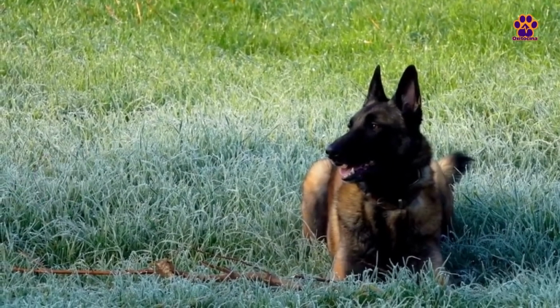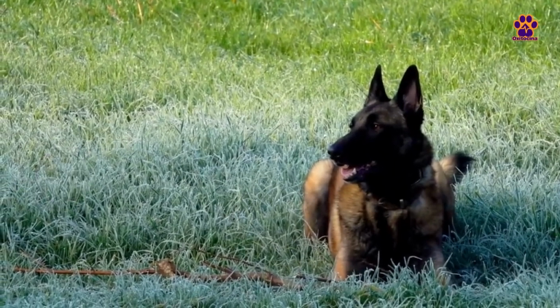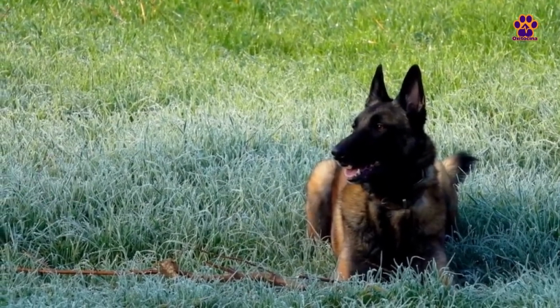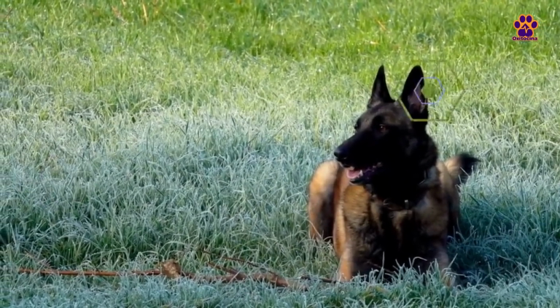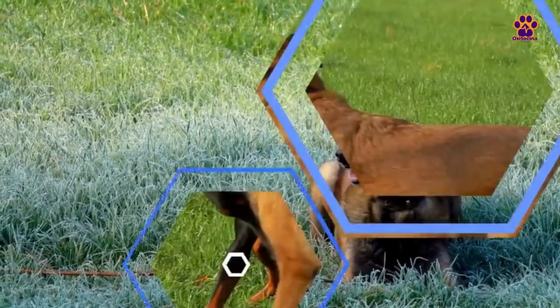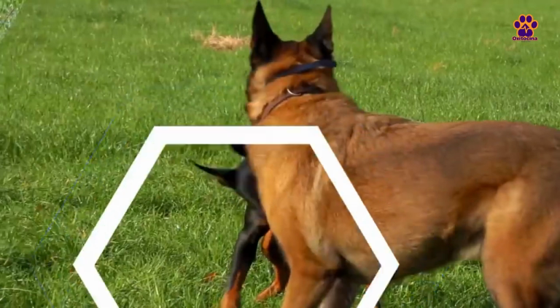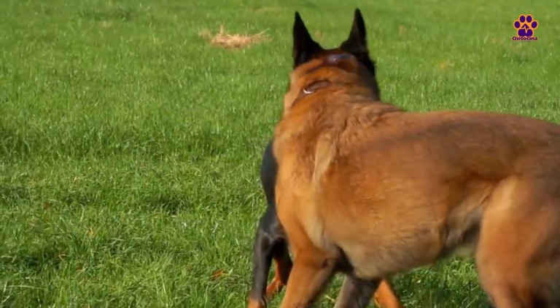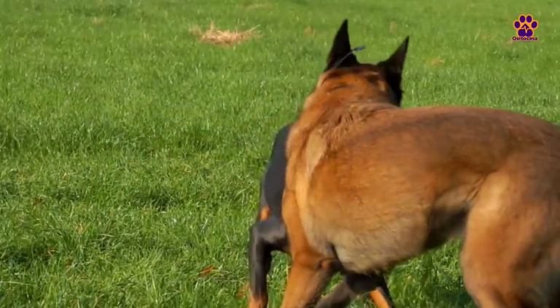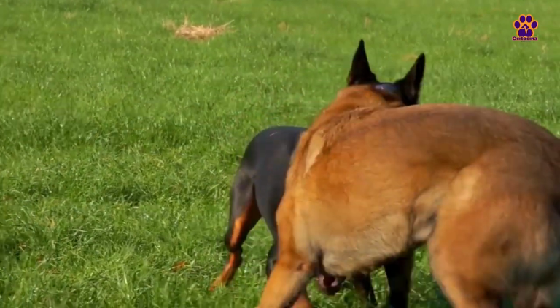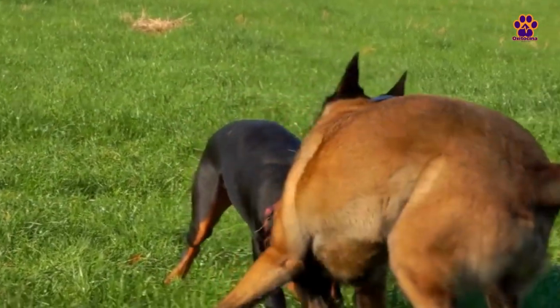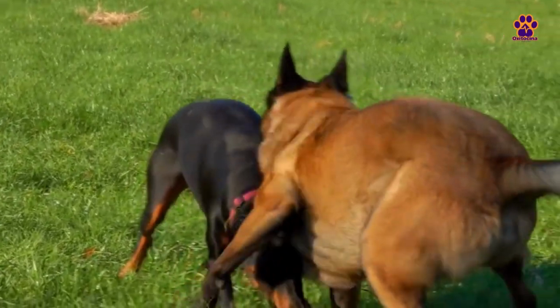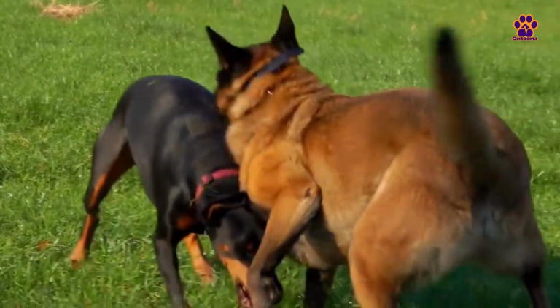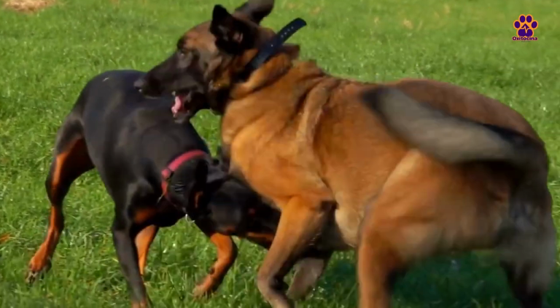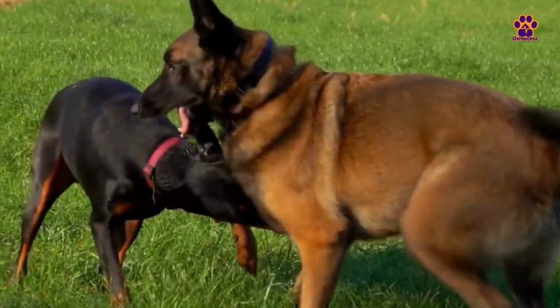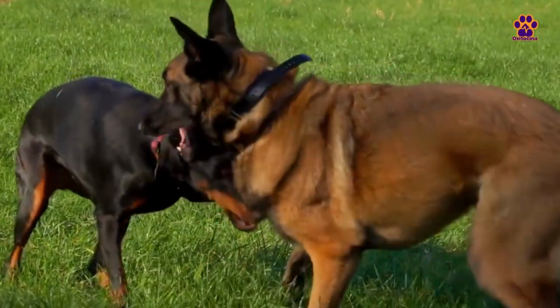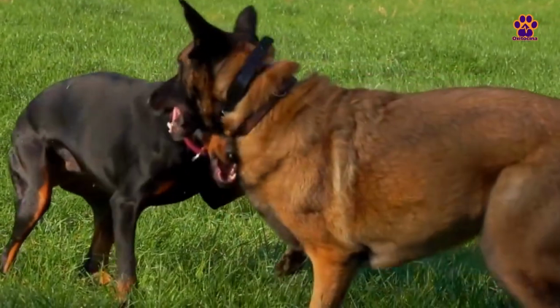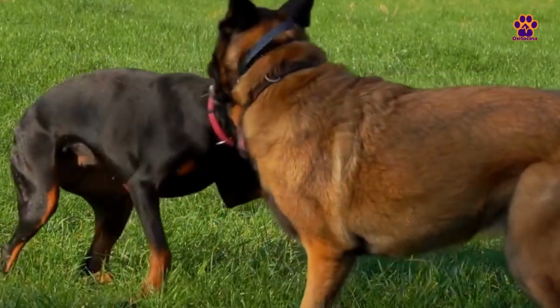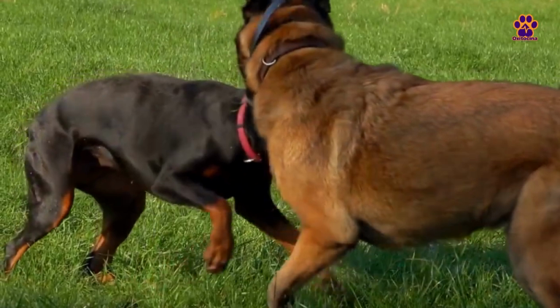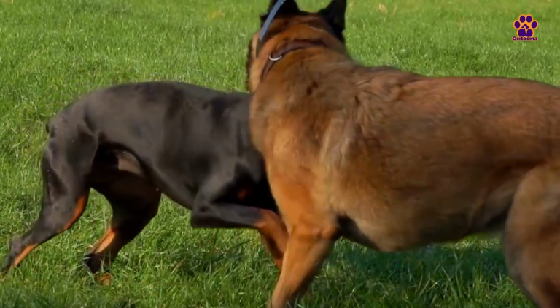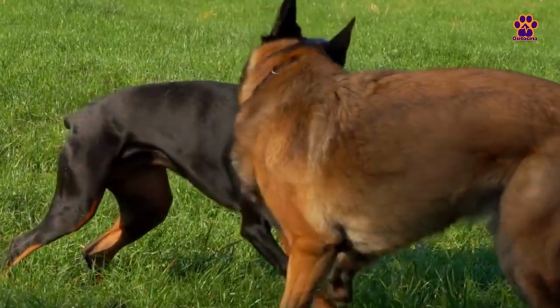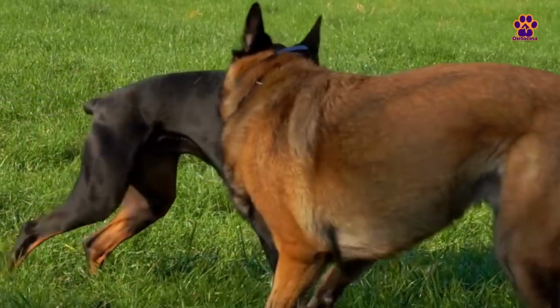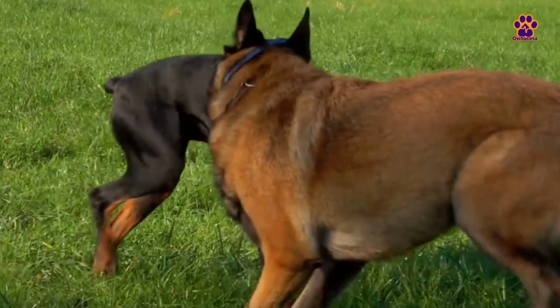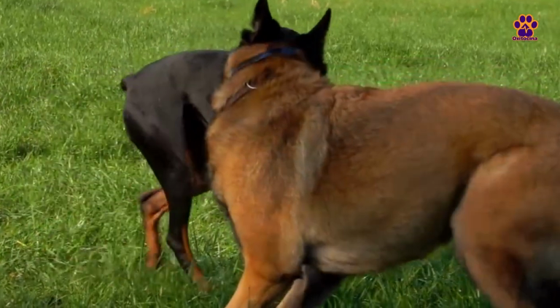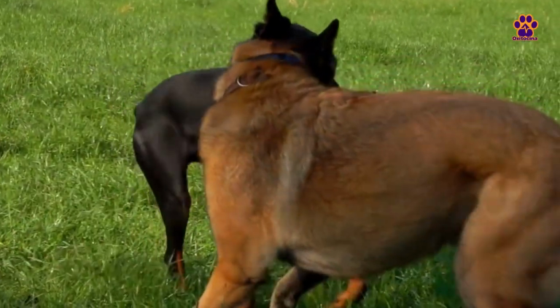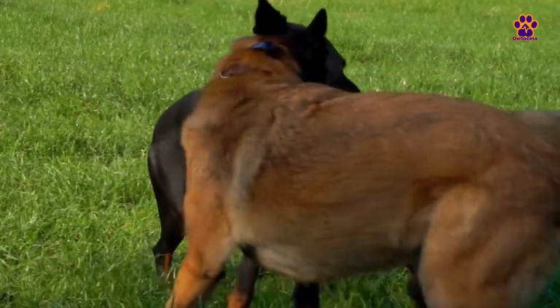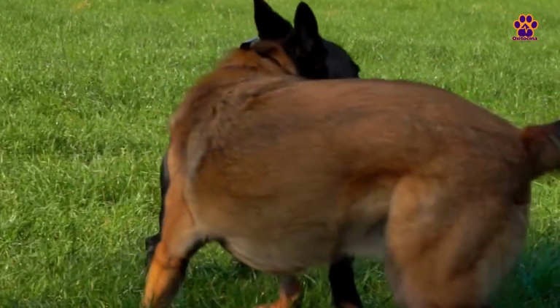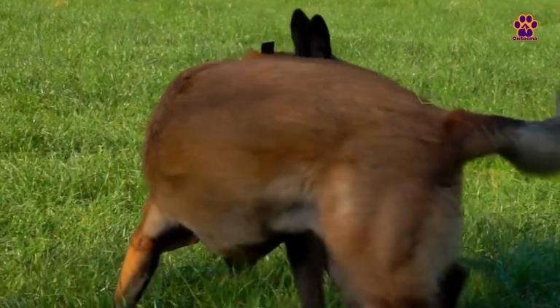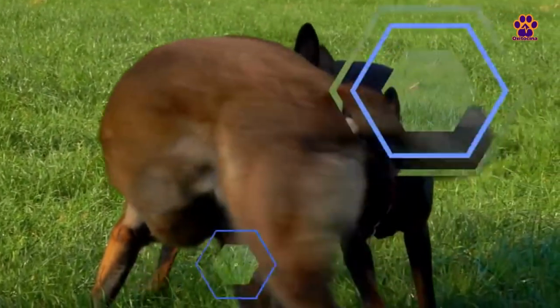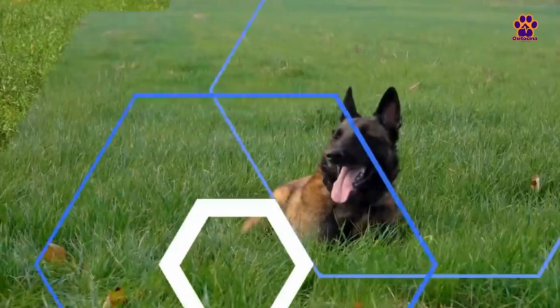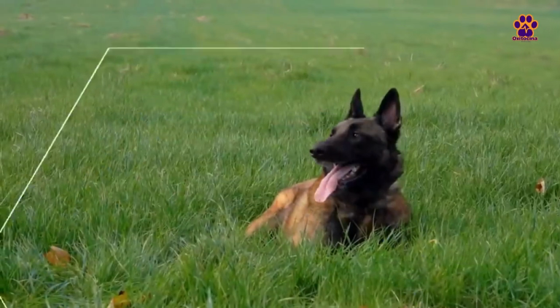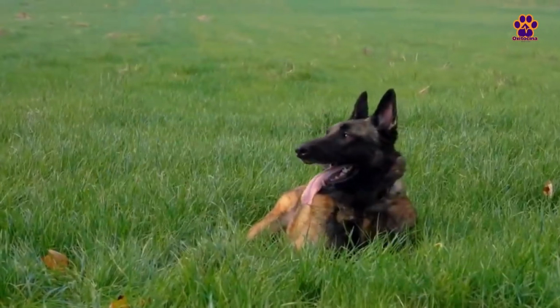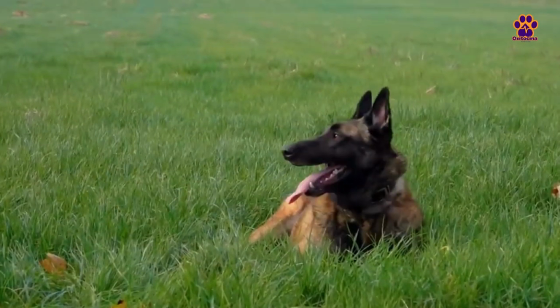Generally speaking, we can say that they are adventurous and confident dogs, constantly in a state of alertness. Within the Belgian Shepherd breed, there are four varieties, each with its own peculiarities and recognized by different organizations.